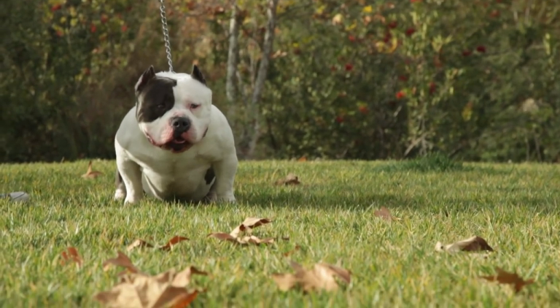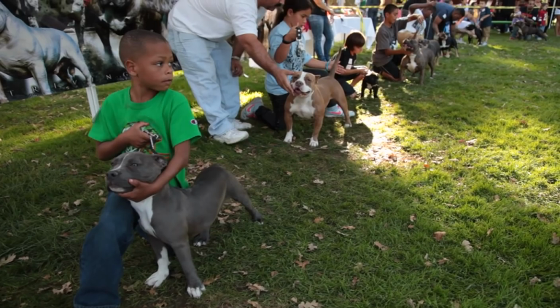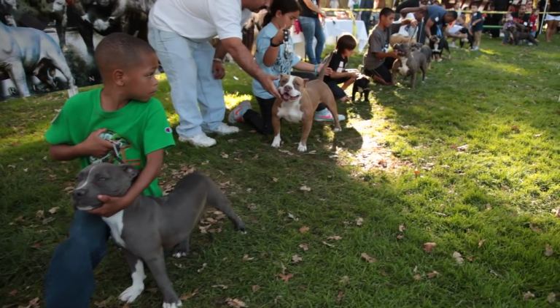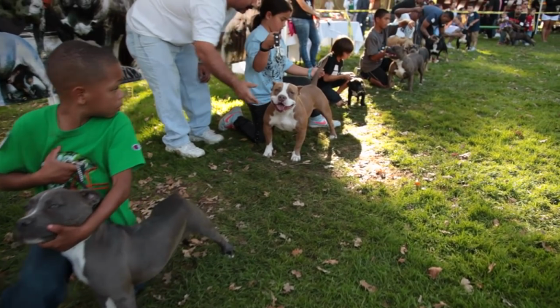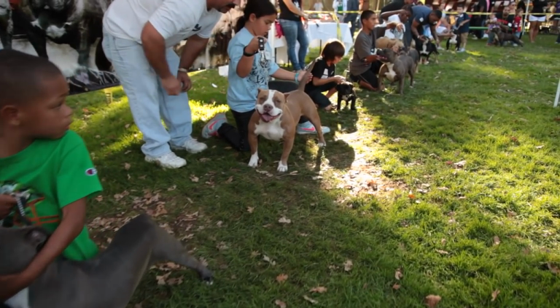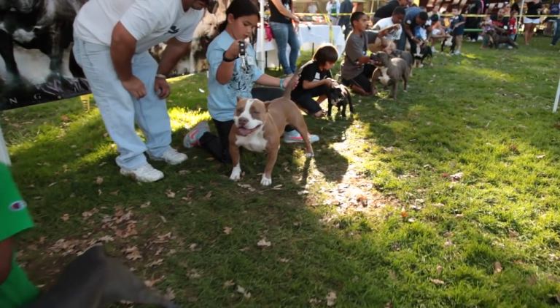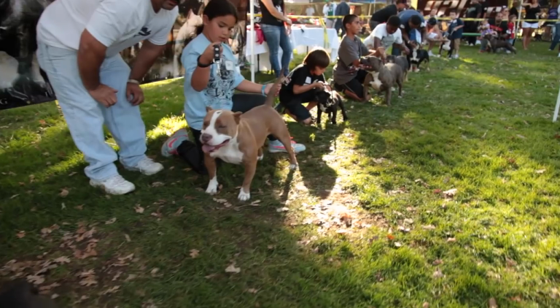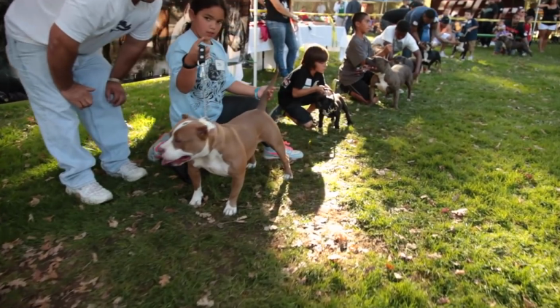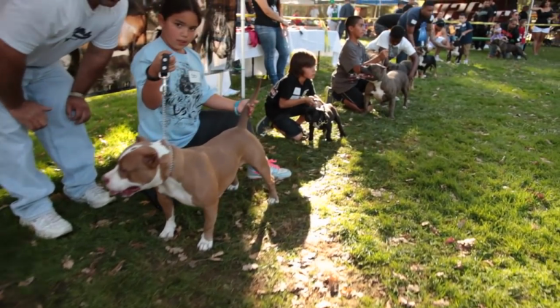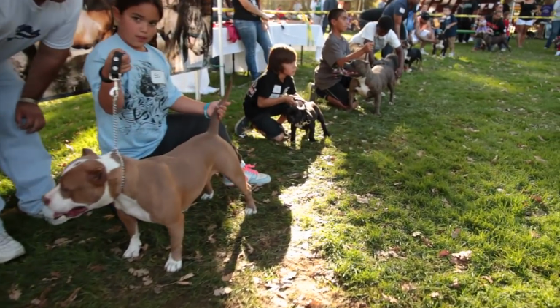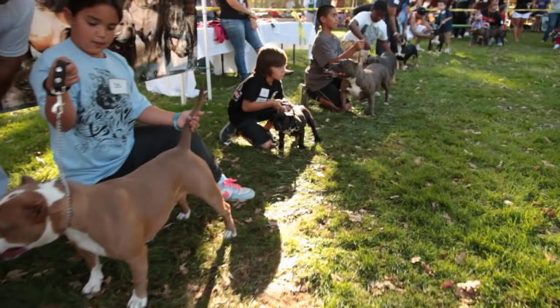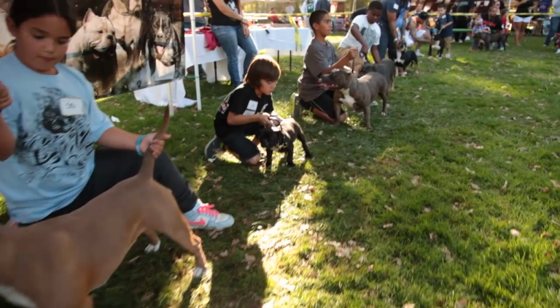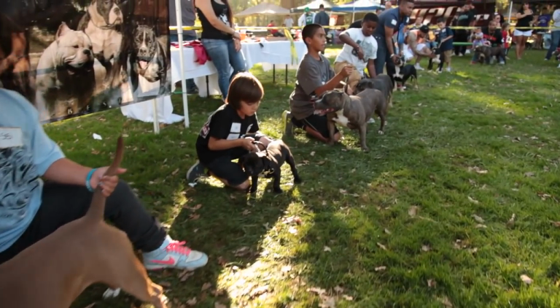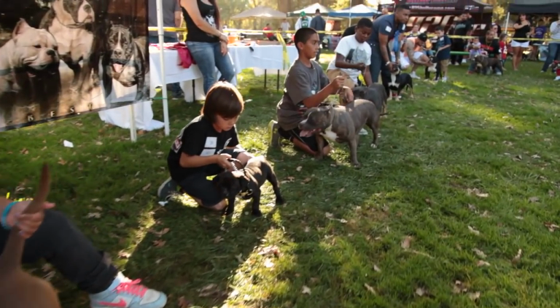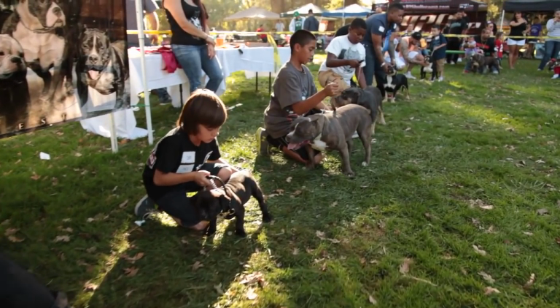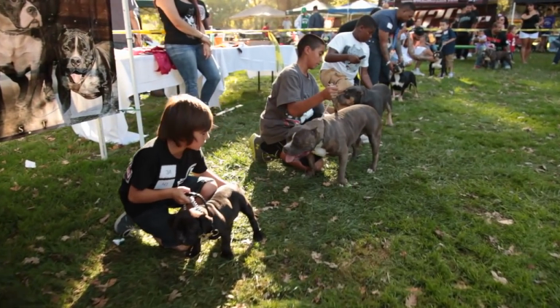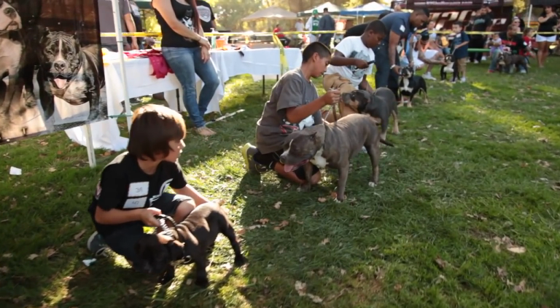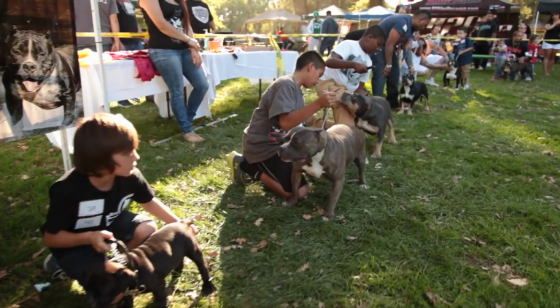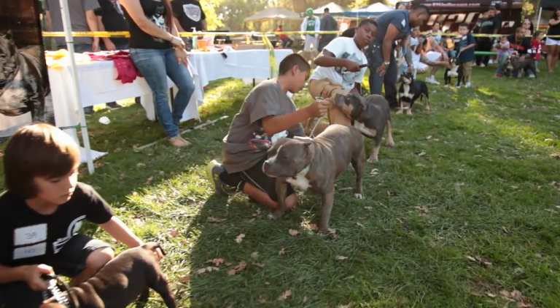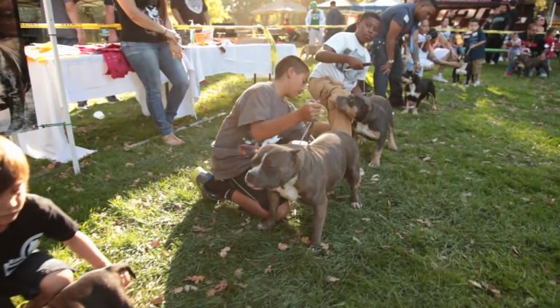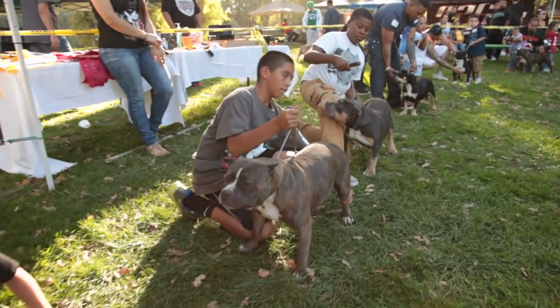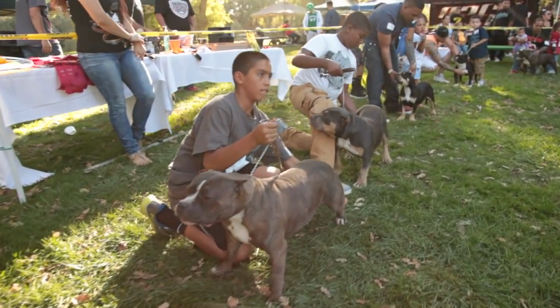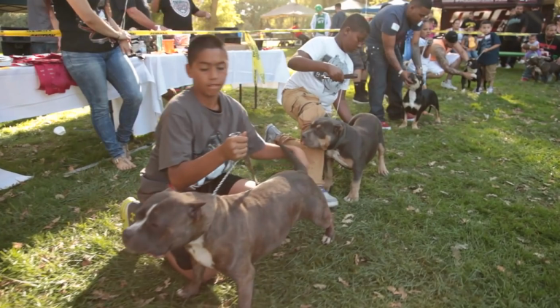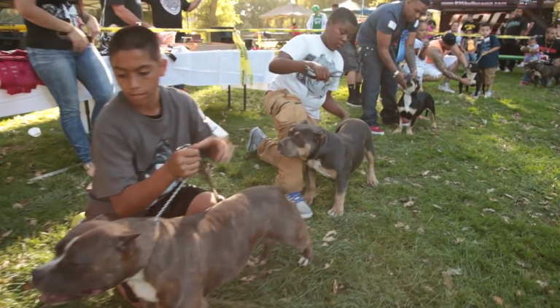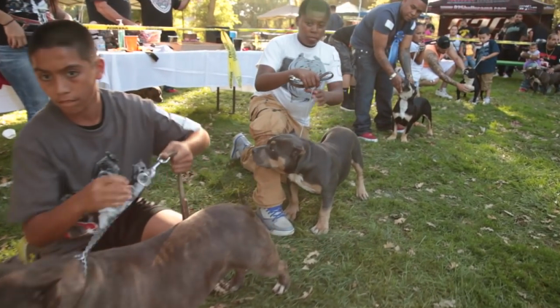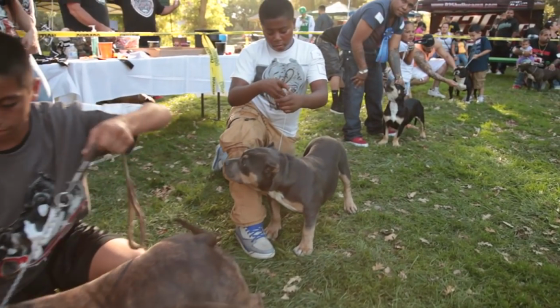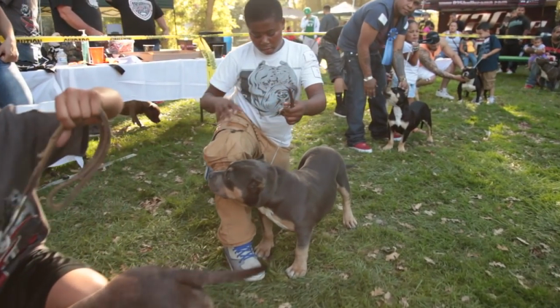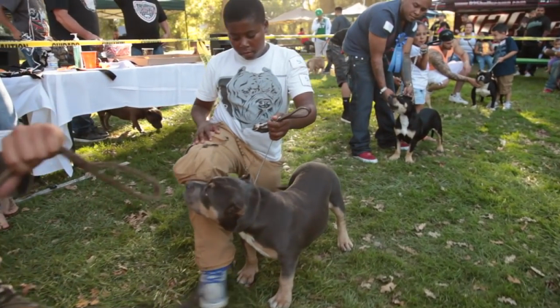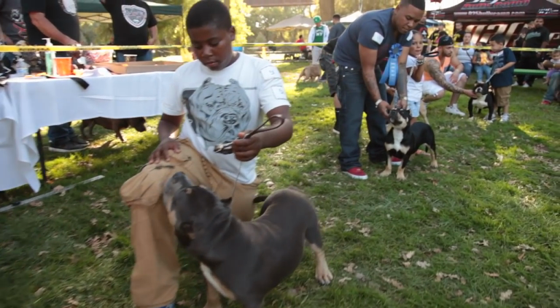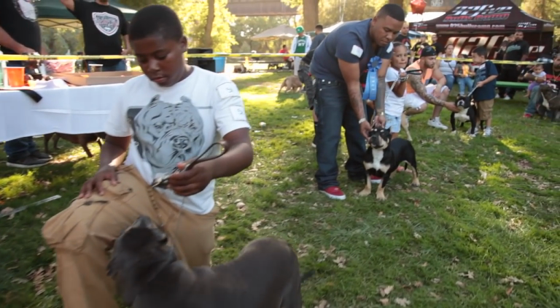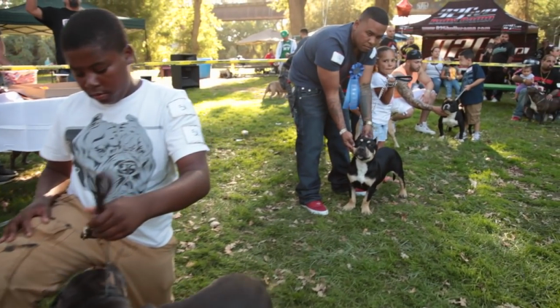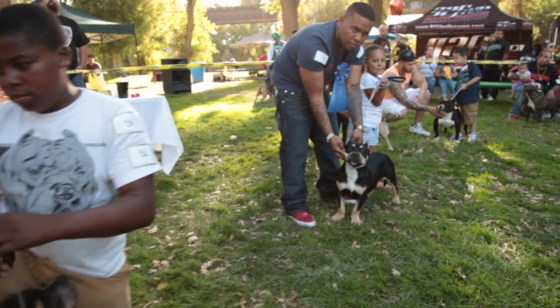They are great with kids and extremely friendly with strangers, other dogs, and other animals. Human or dog aggression, extreme shyness, or viciousness is very uncharacteristic of the American Bully and is highly undesirable.